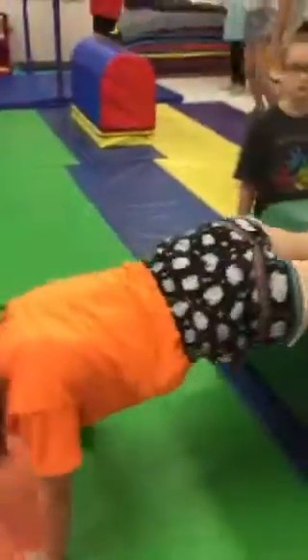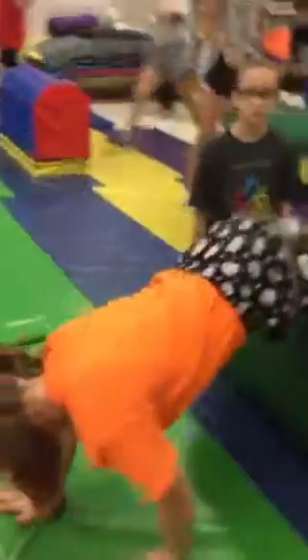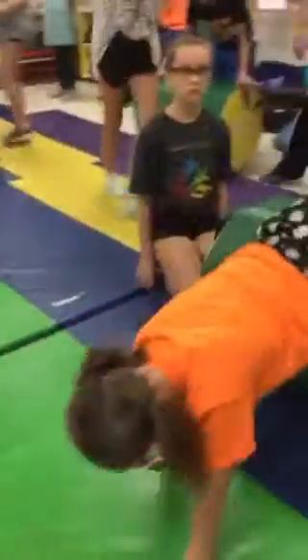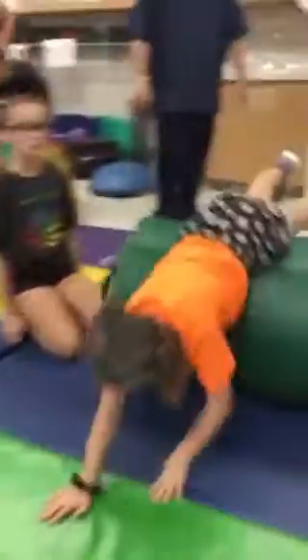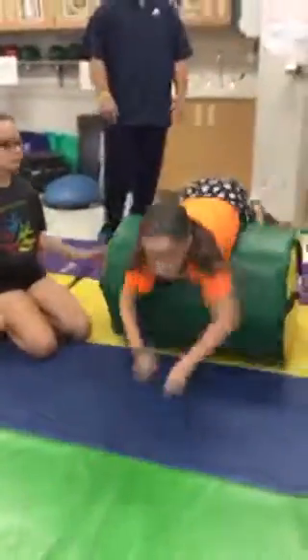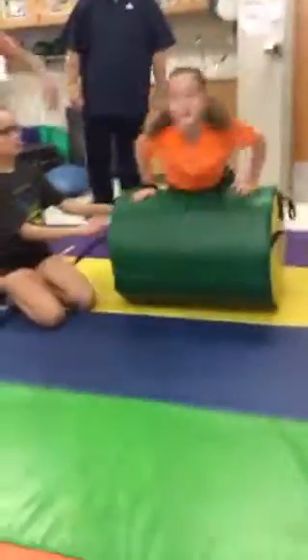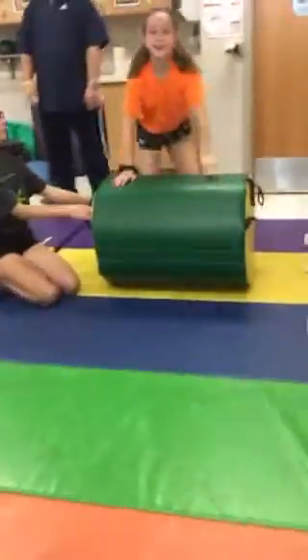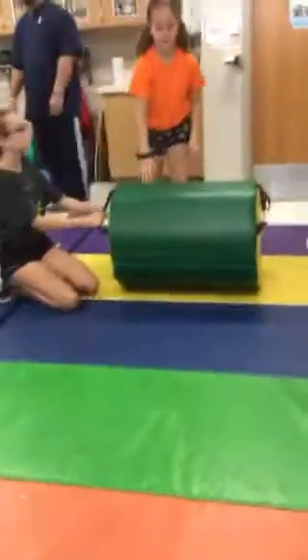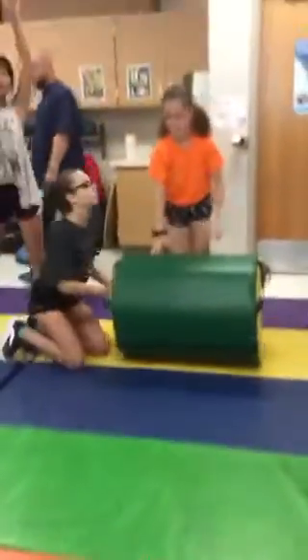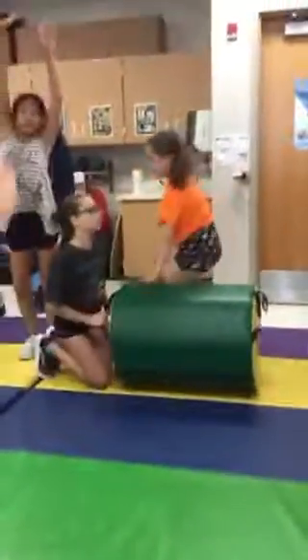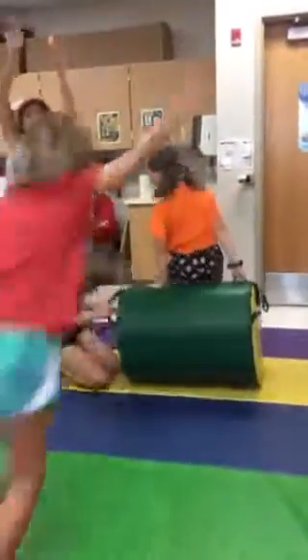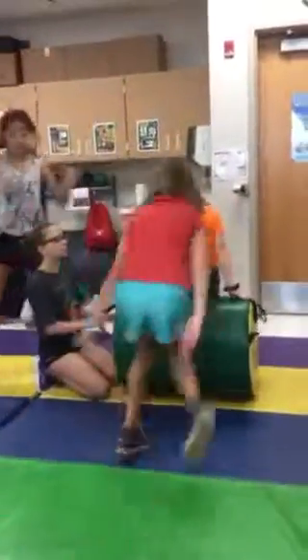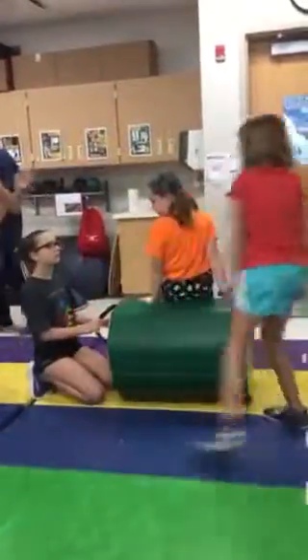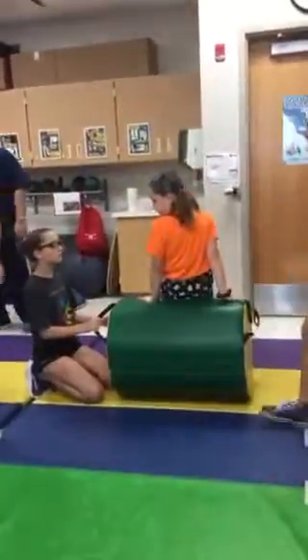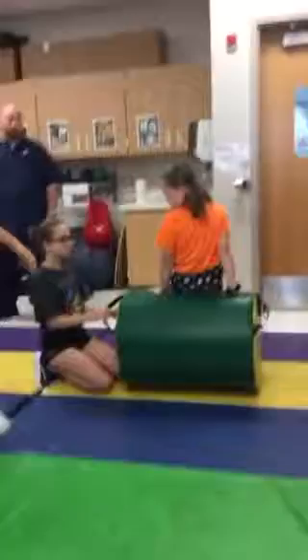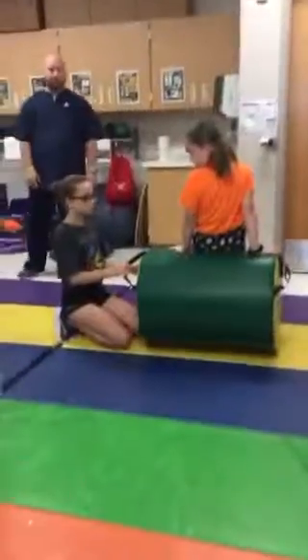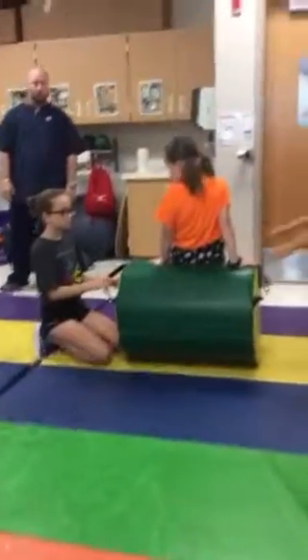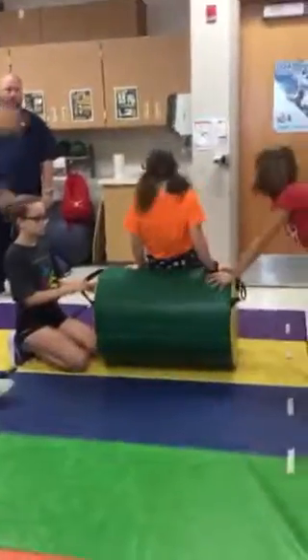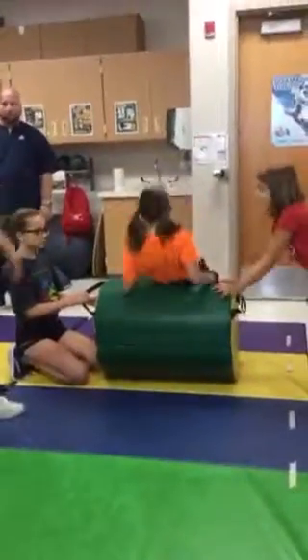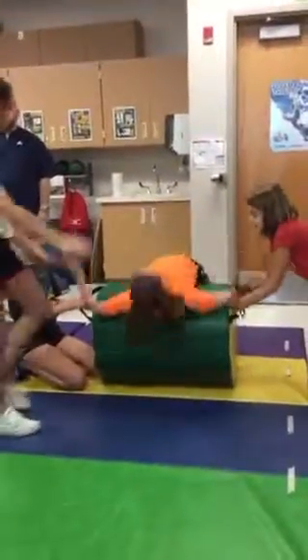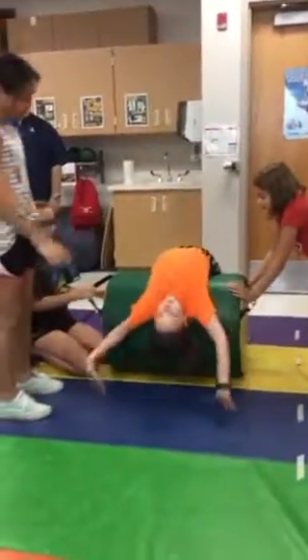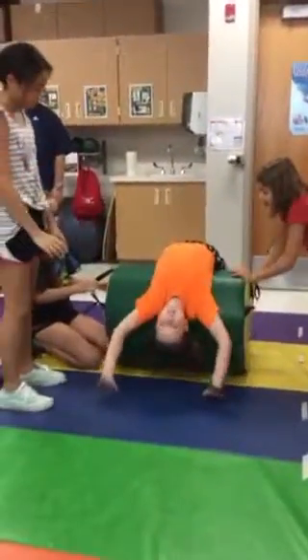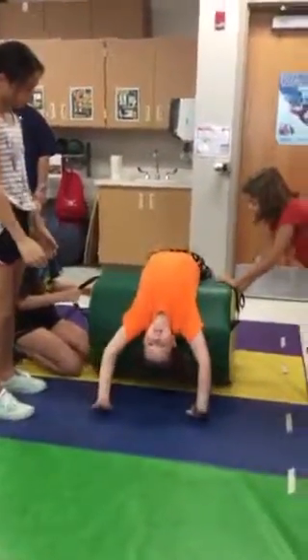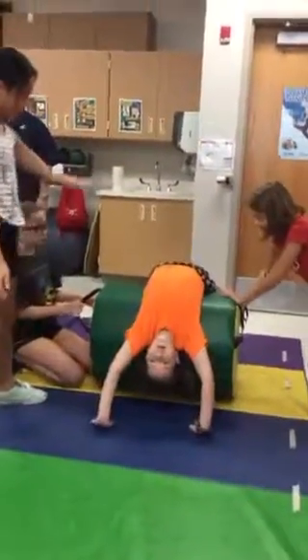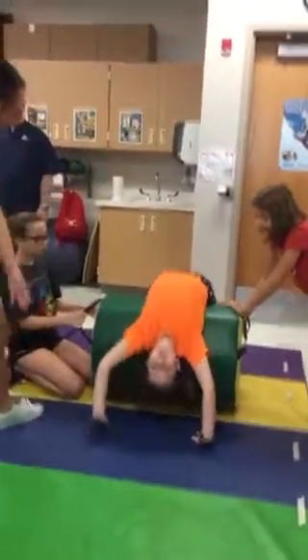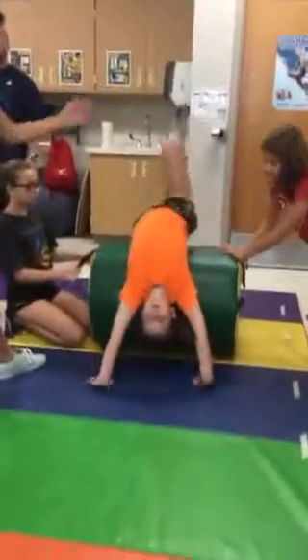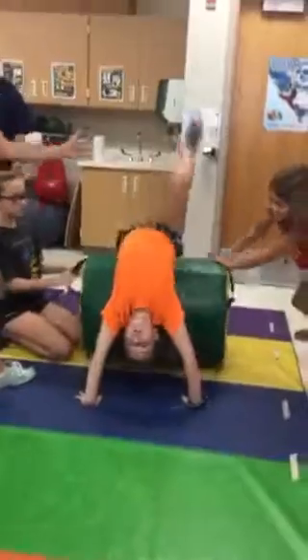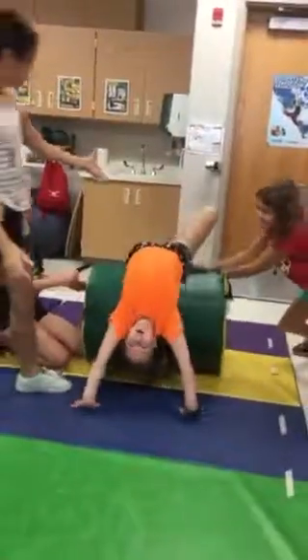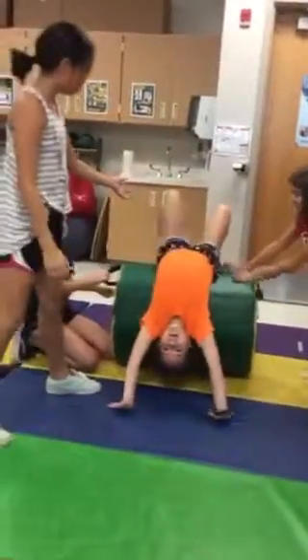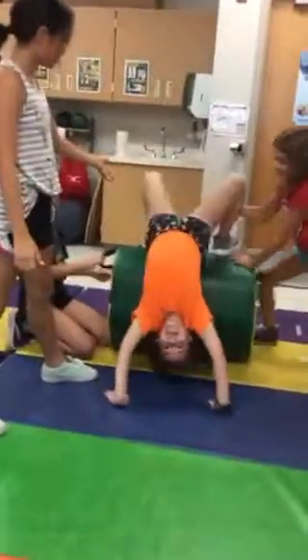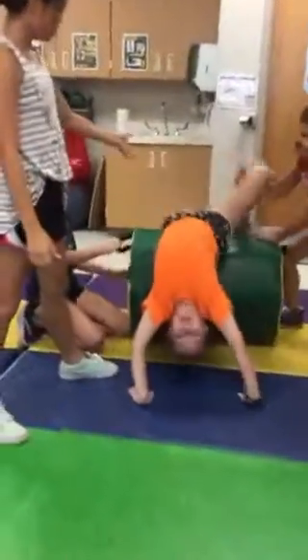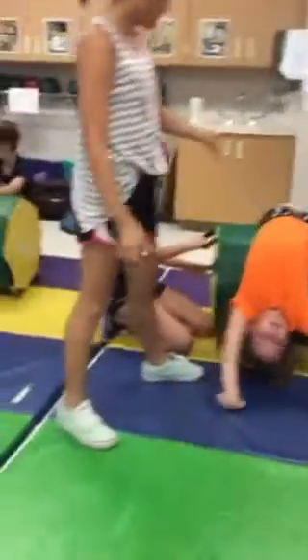And then I need somebody to do the back bend. So somebody holds it, she does the back bend — that's another option. She tries to kick her legs over. She's having trouble, but that's how she does it.